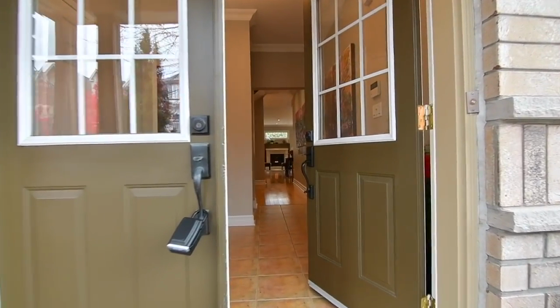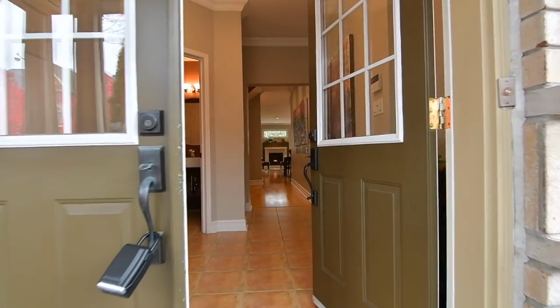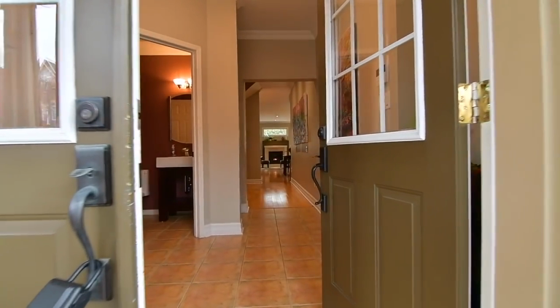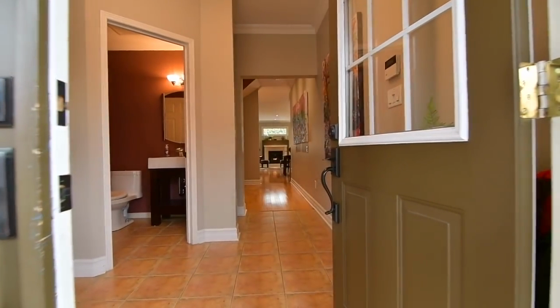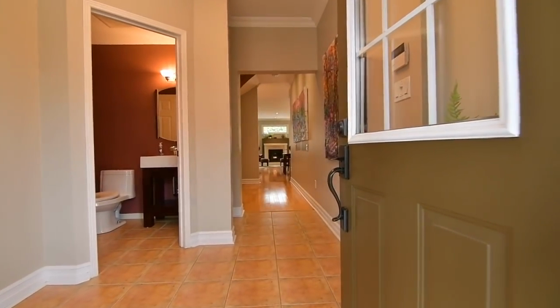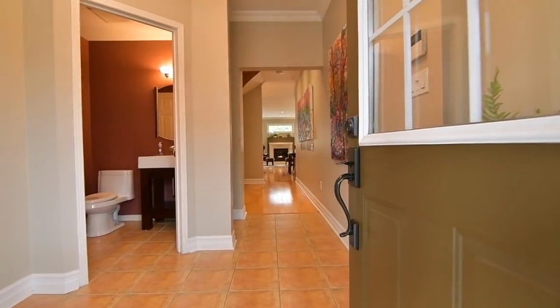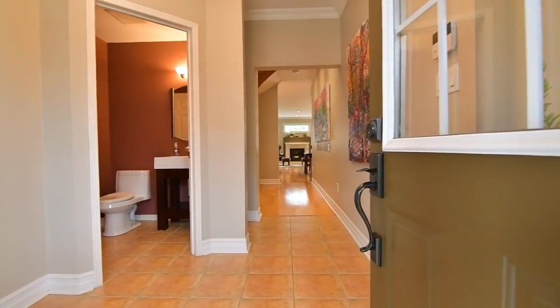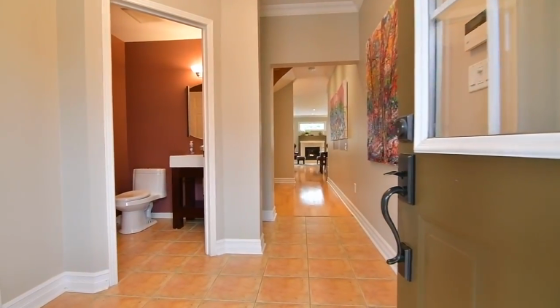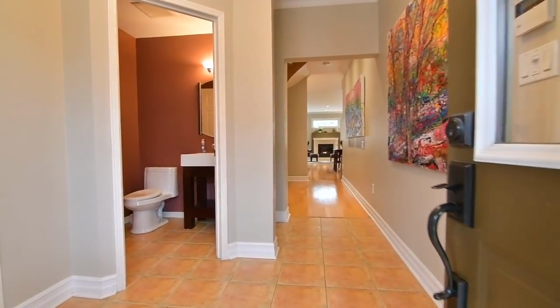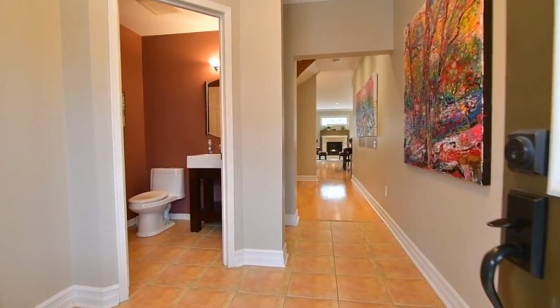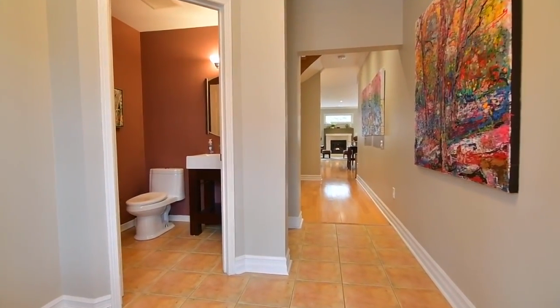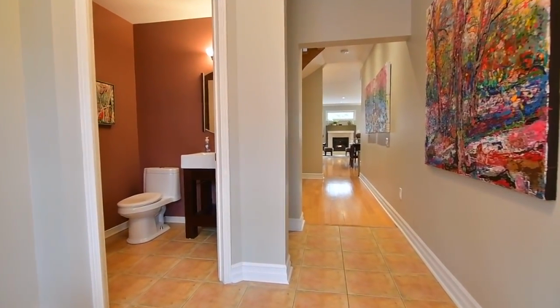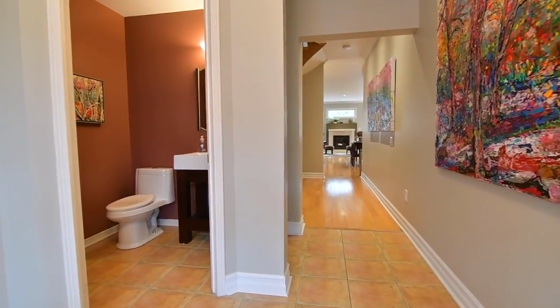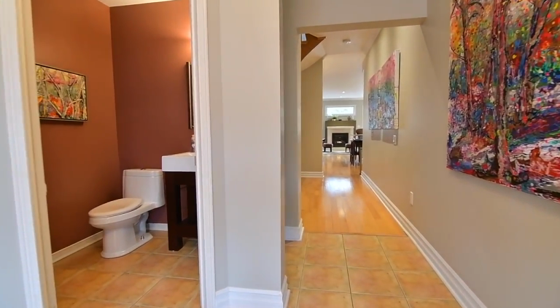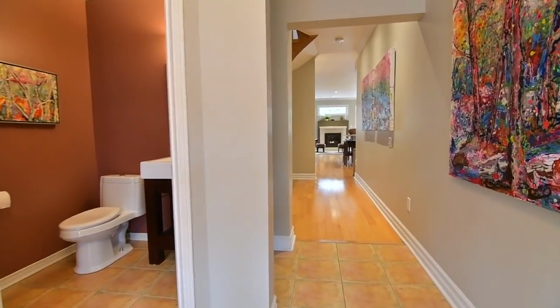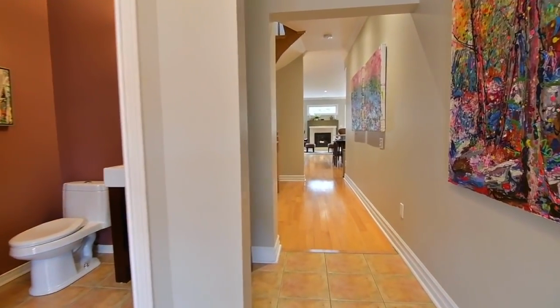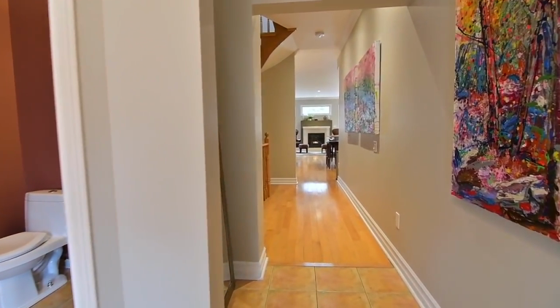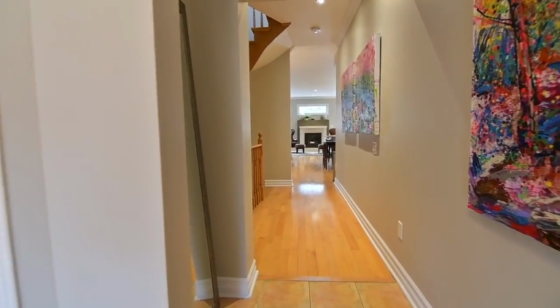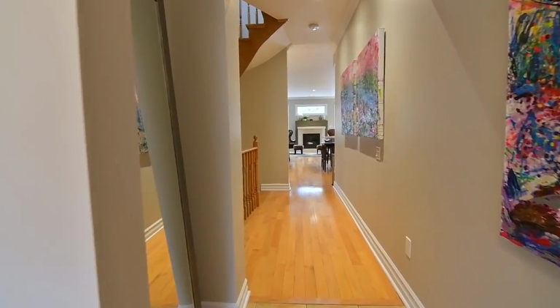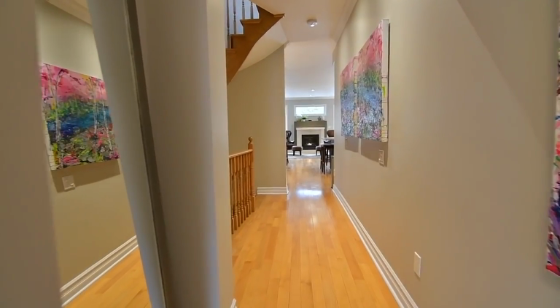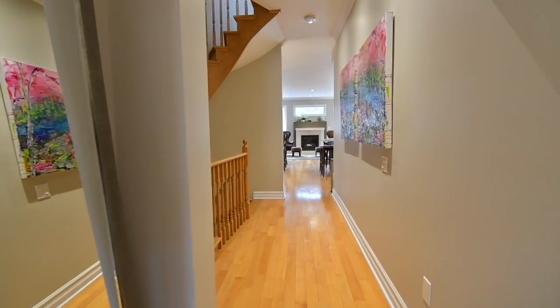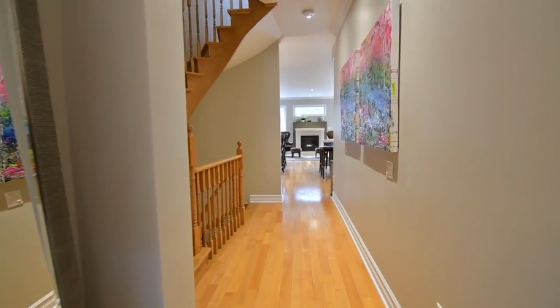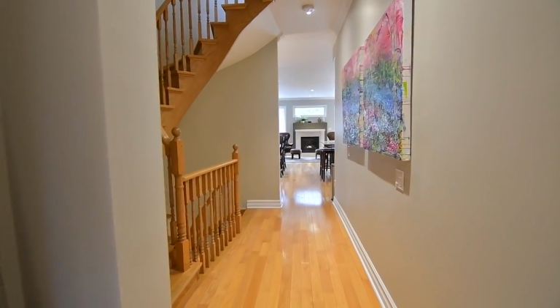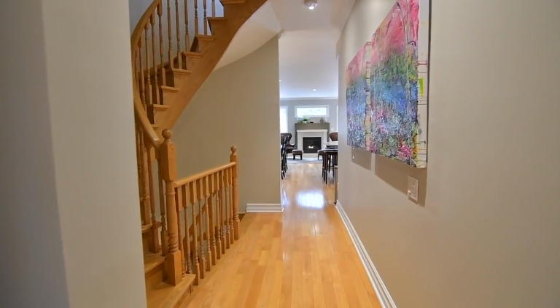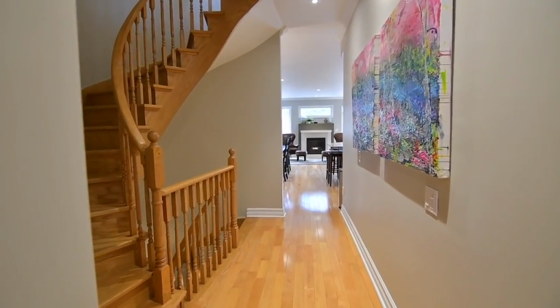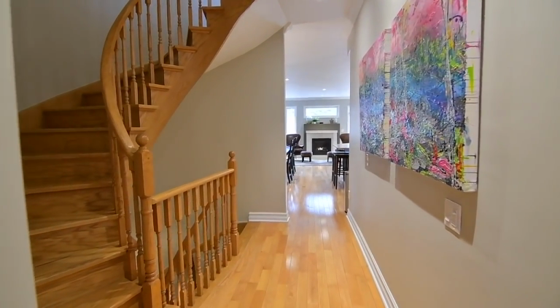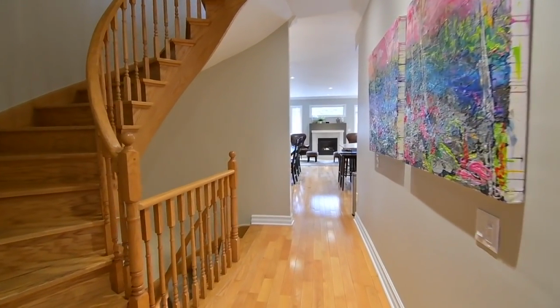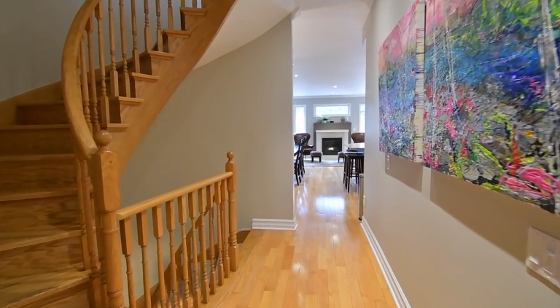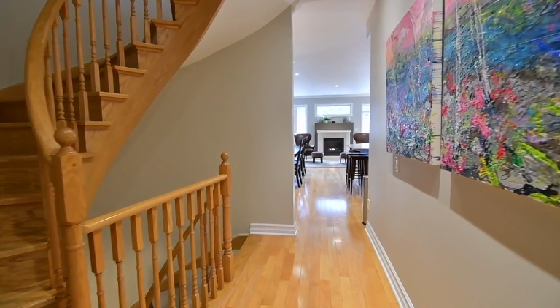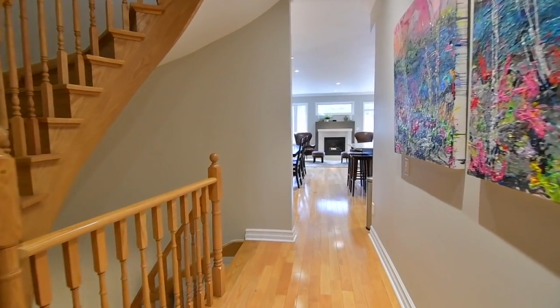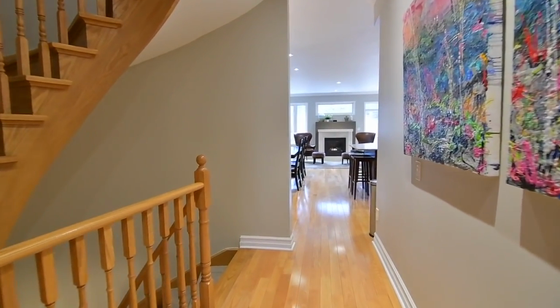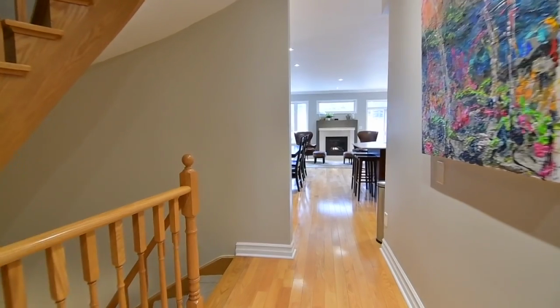This home's double-door entry opens into a spacious ceramic-tiled foyer with a coat closet and a powder room, while the main hallway welcomes you into a beautifully combined kitchen, living, and dining area.